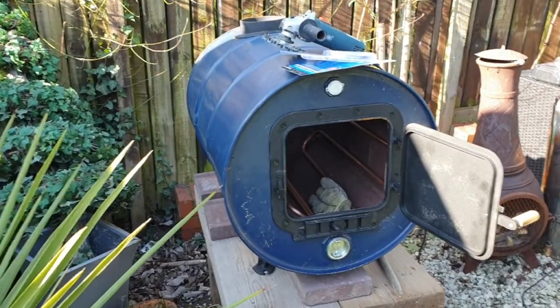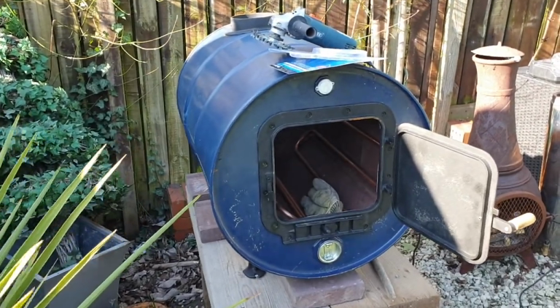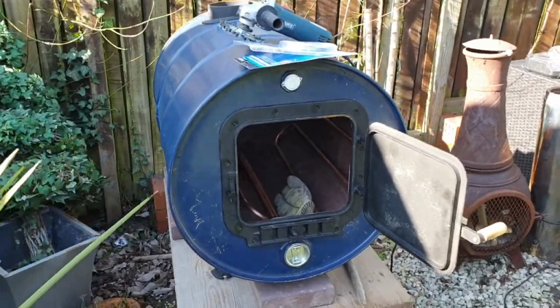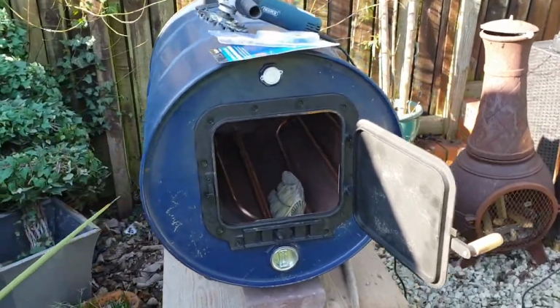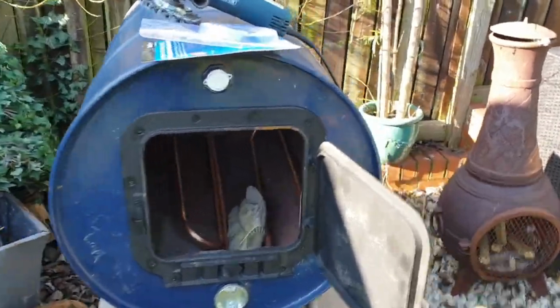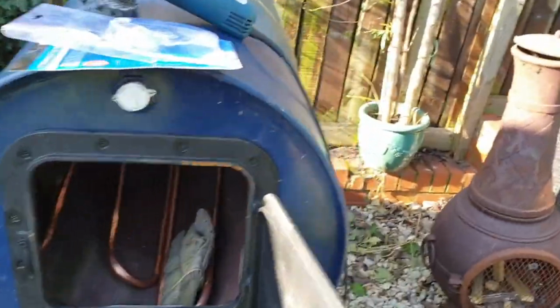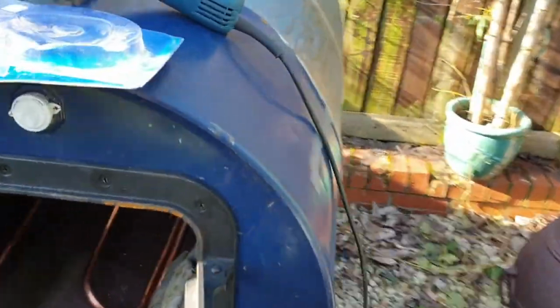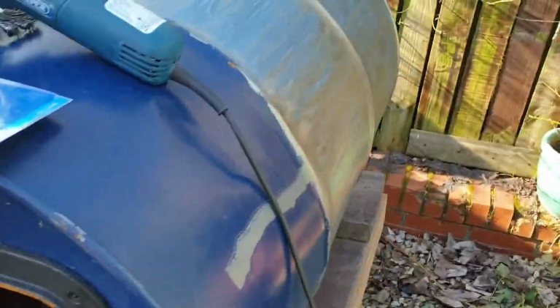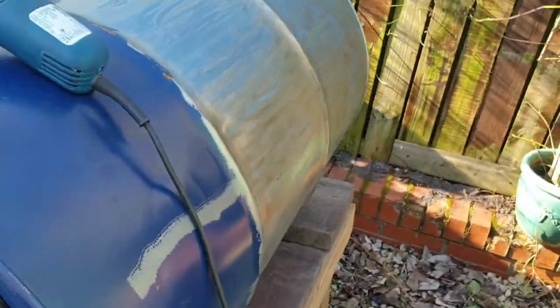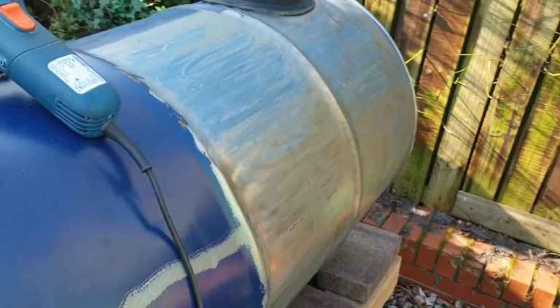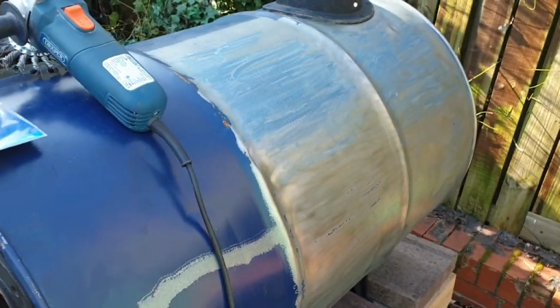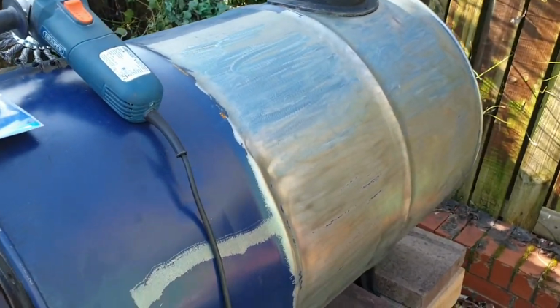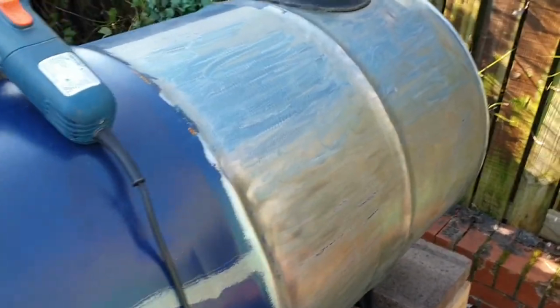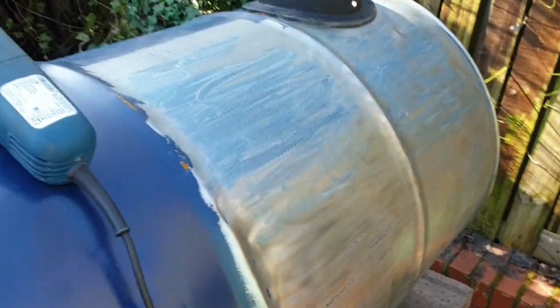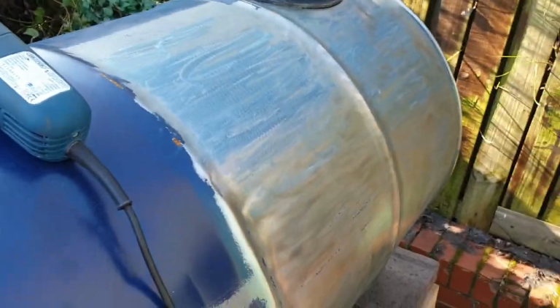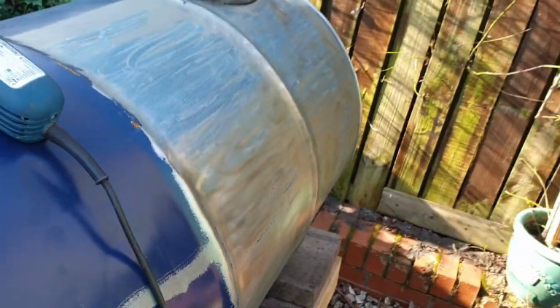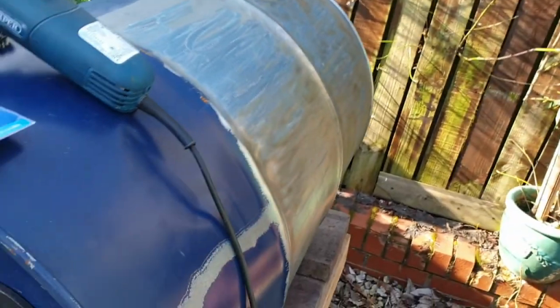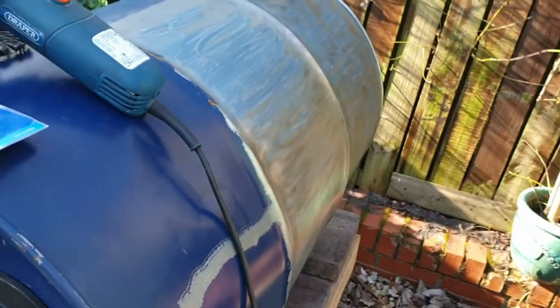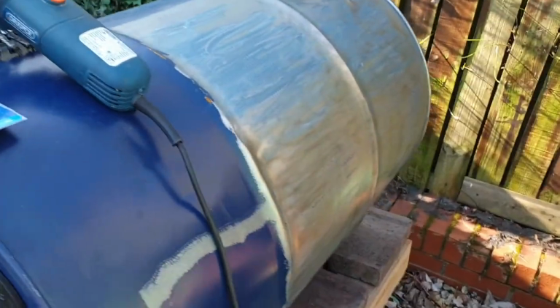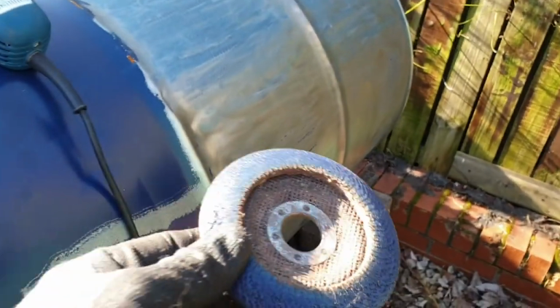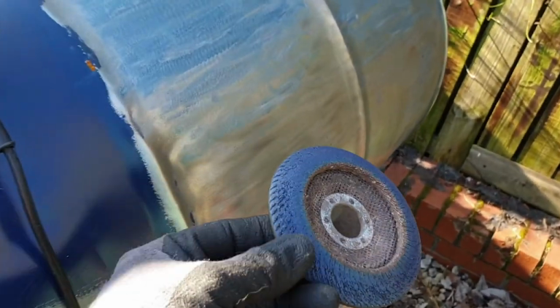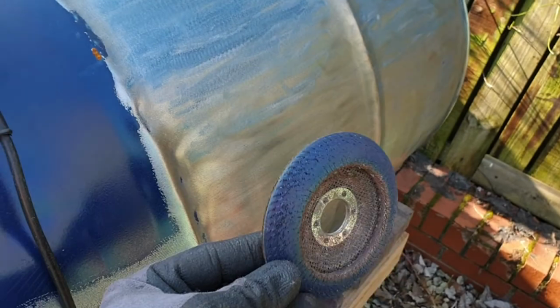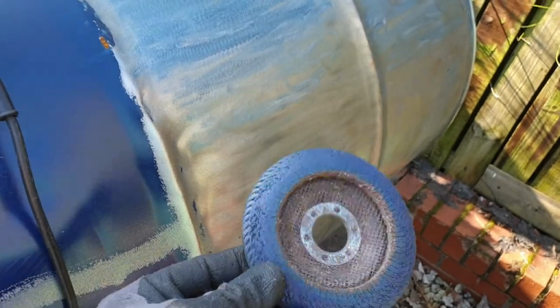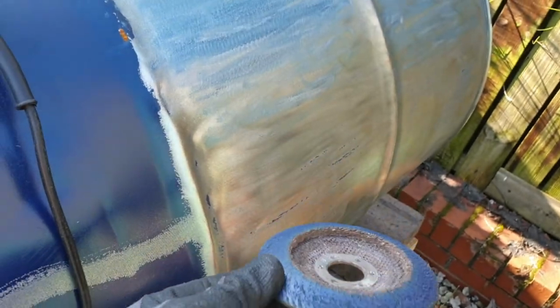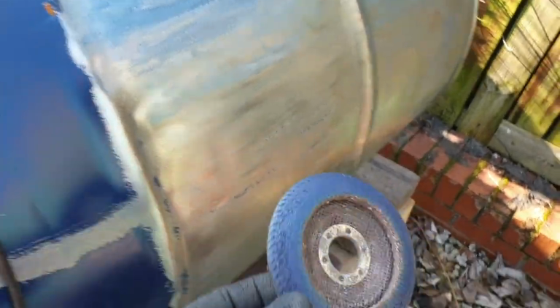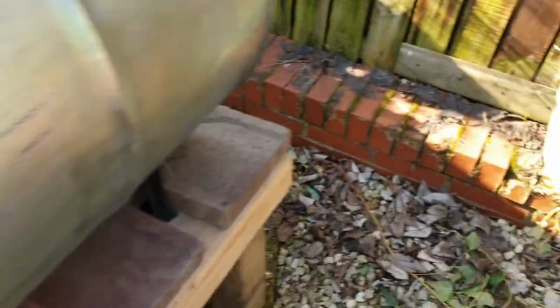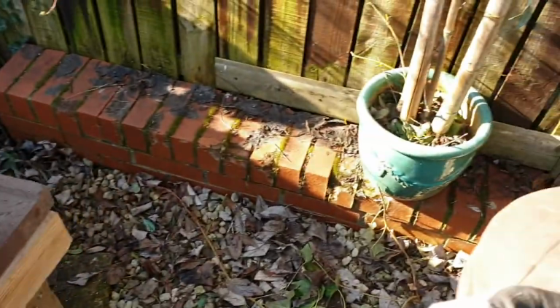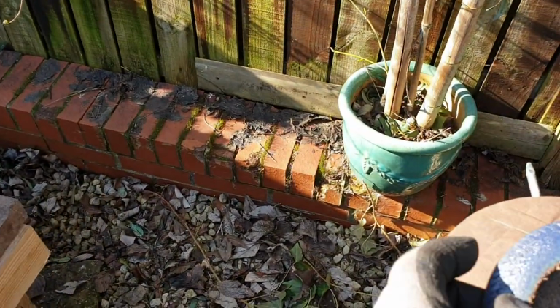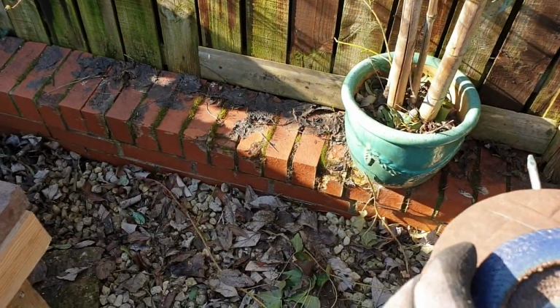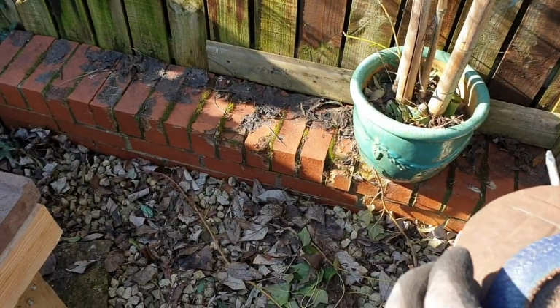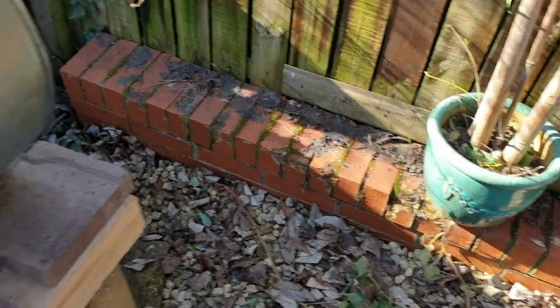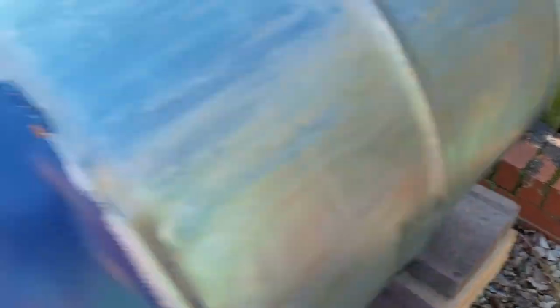I'm just coming to take all the paint off this oil burner and it was taking me ages using this sanding disc, but then I saw this and thought I'd give it a whirl.